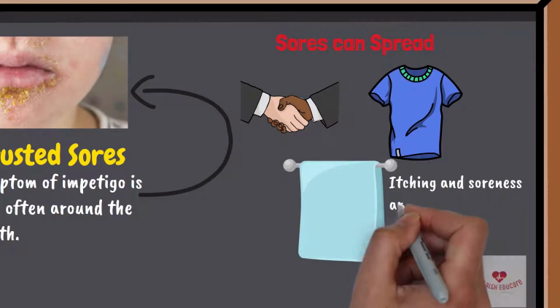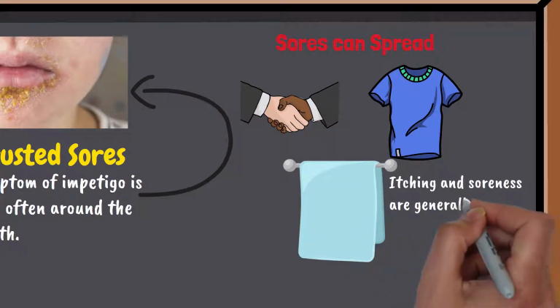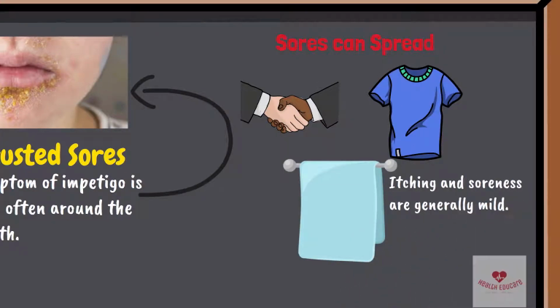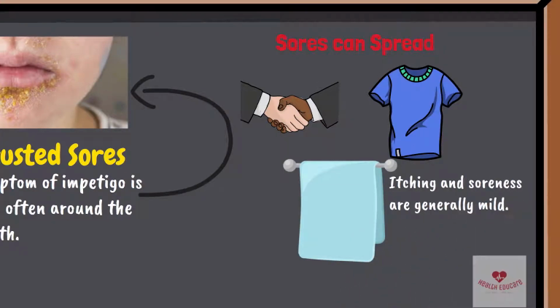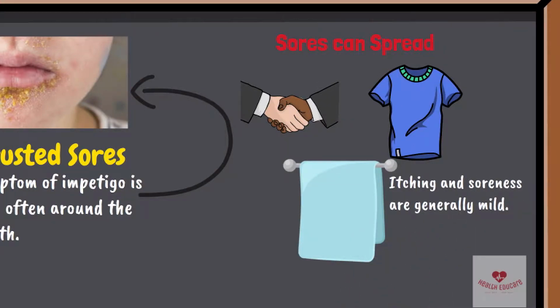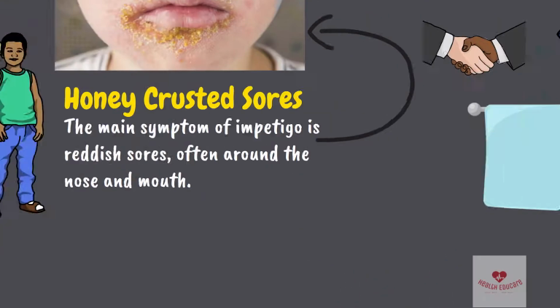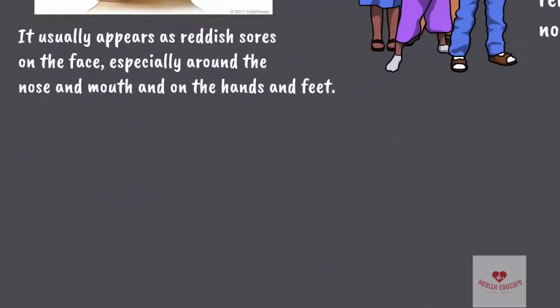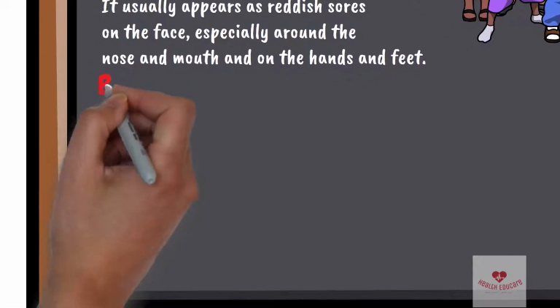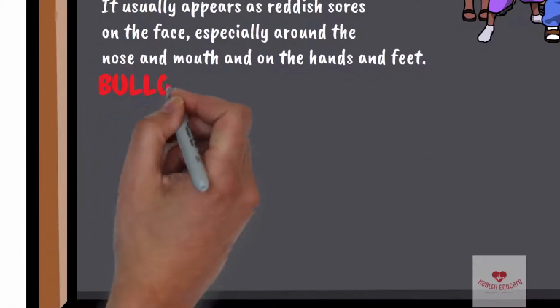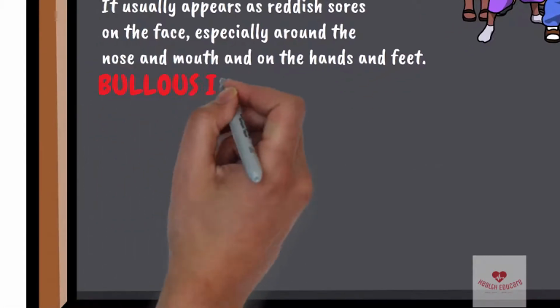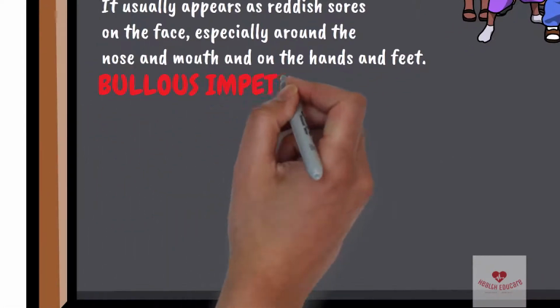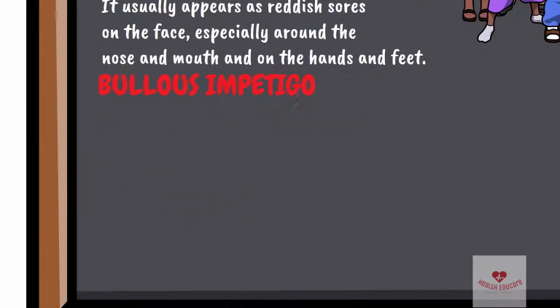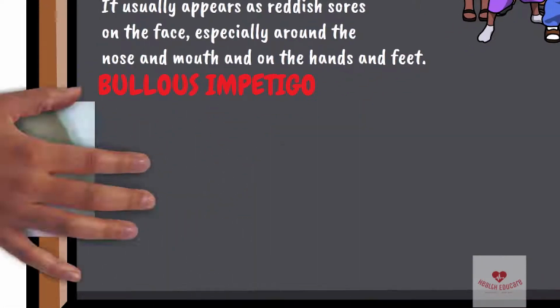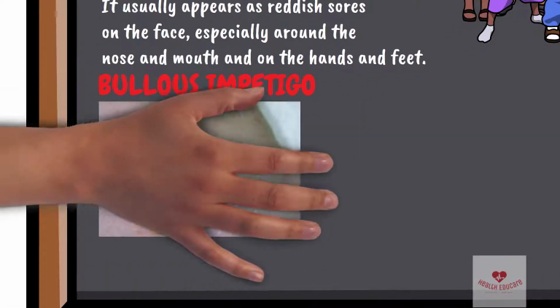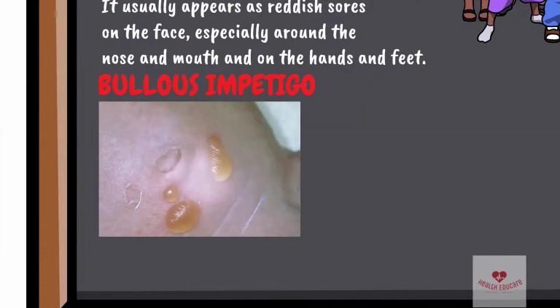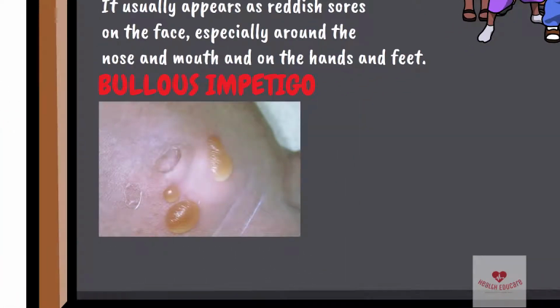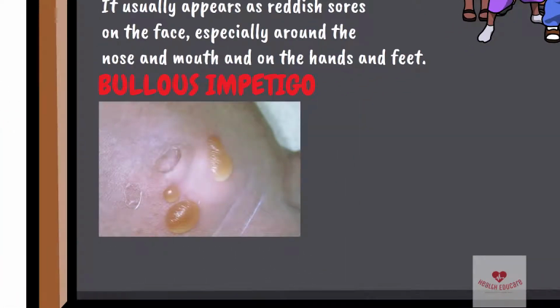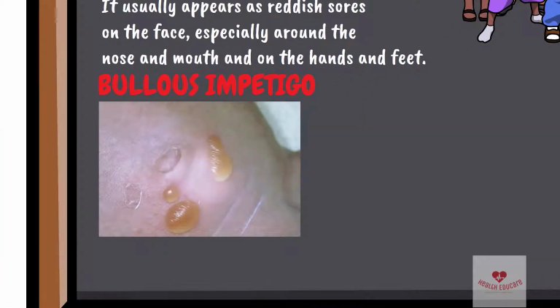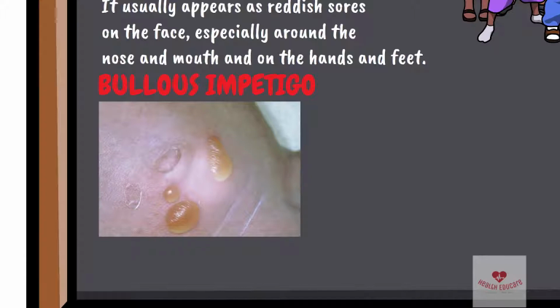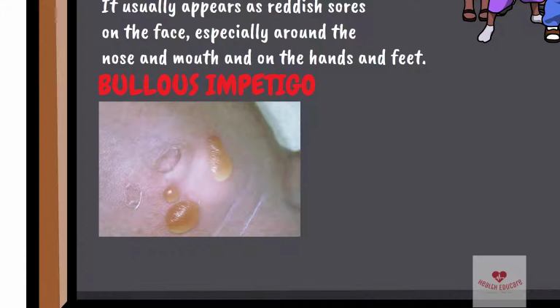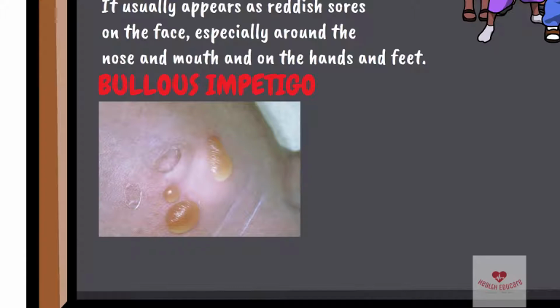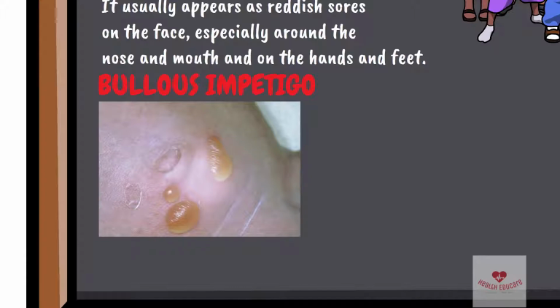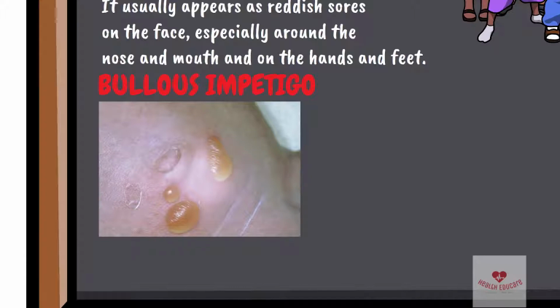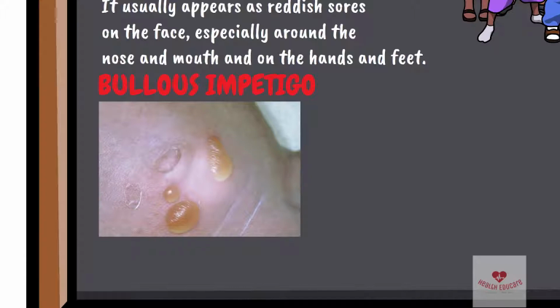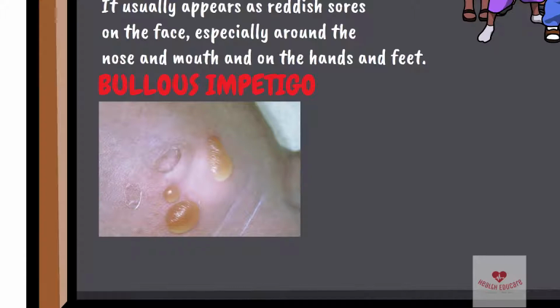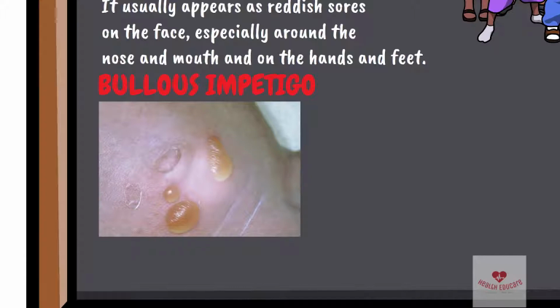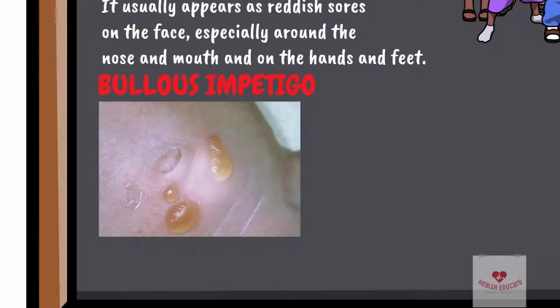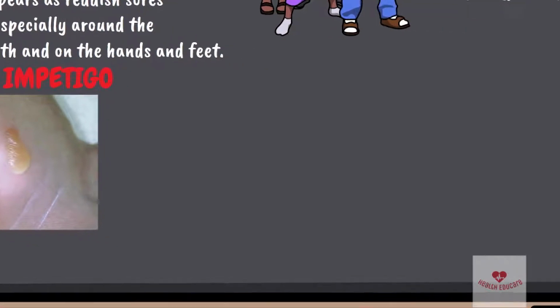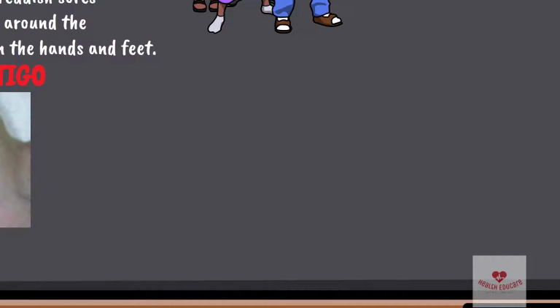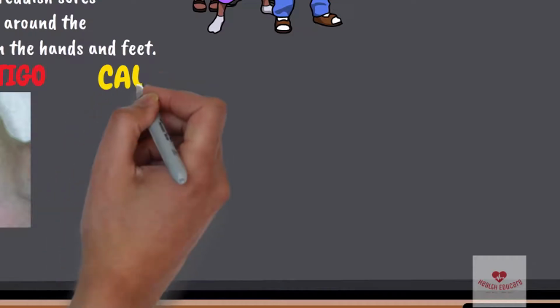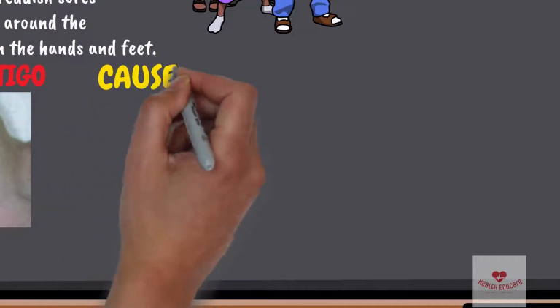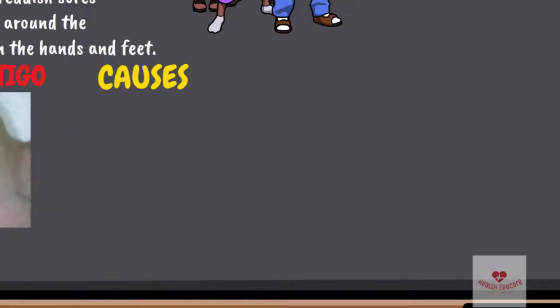Itching and soreness are generally mild. A less common form of the condition, called bullous impetigo, causes larger blisters on the trunk of infants and young children. Ecthyma is a serious form of impetigo that causes painful fluid- or pus-filled sores.